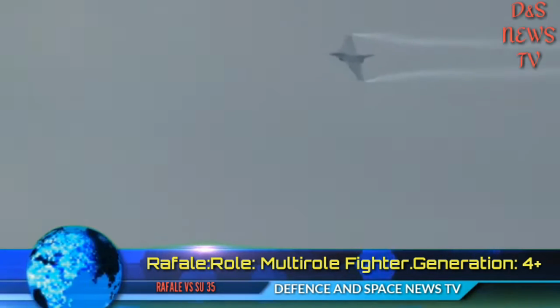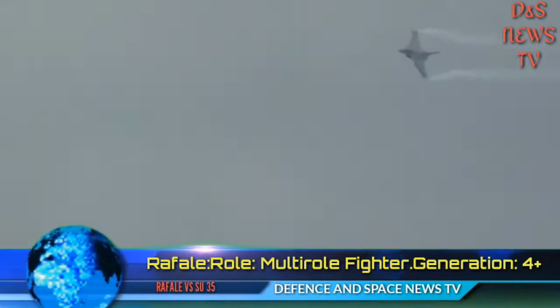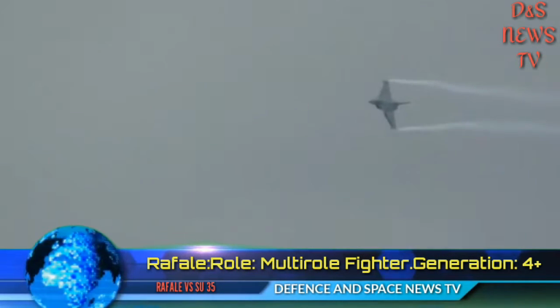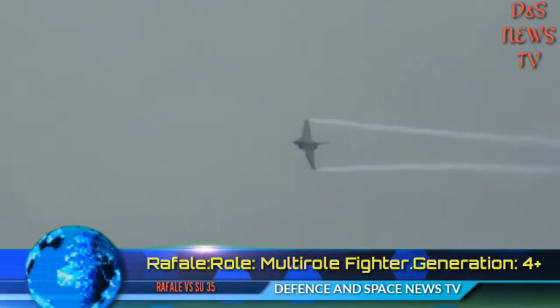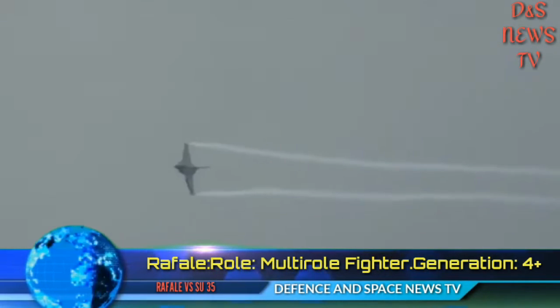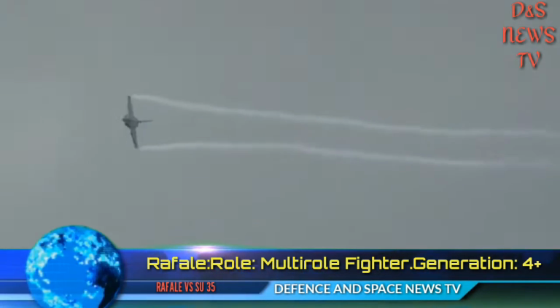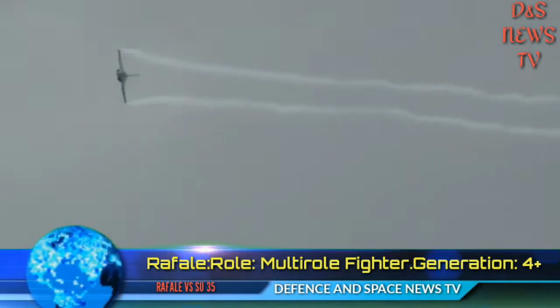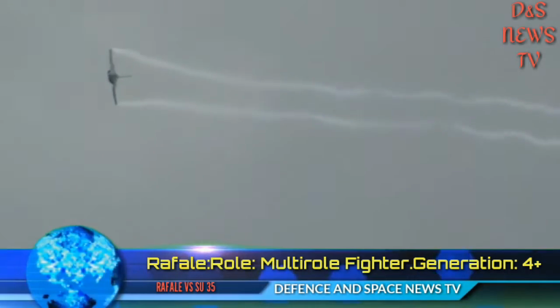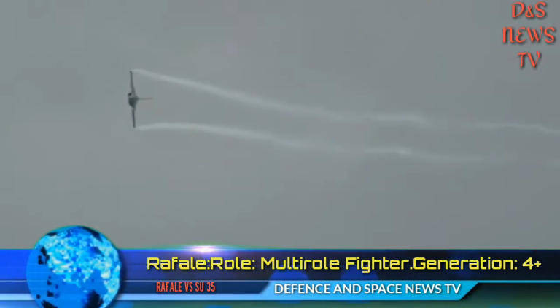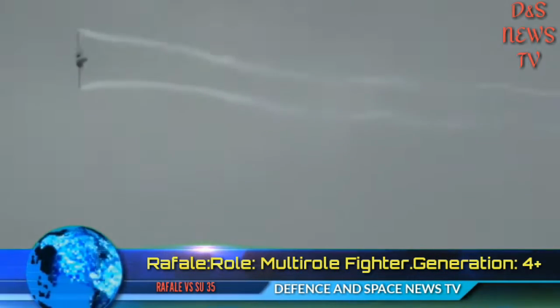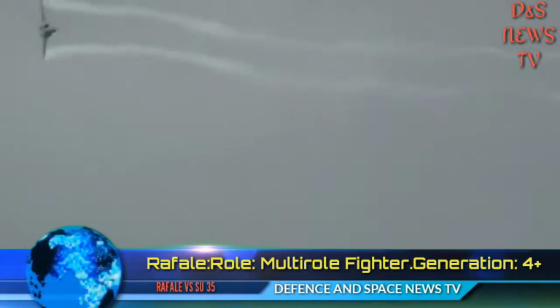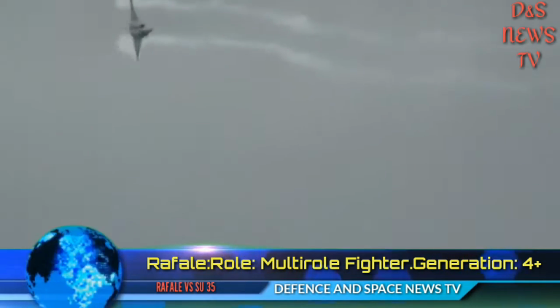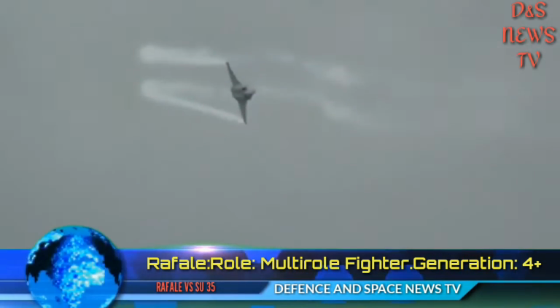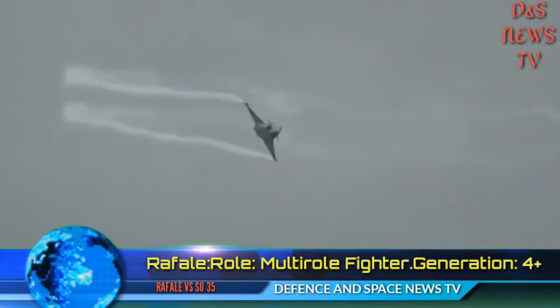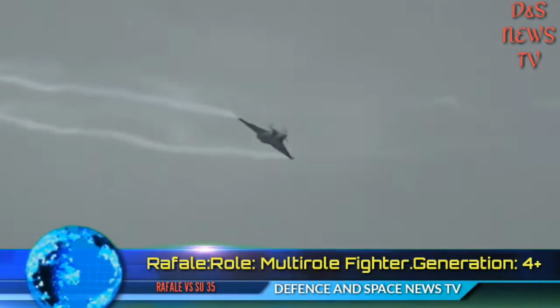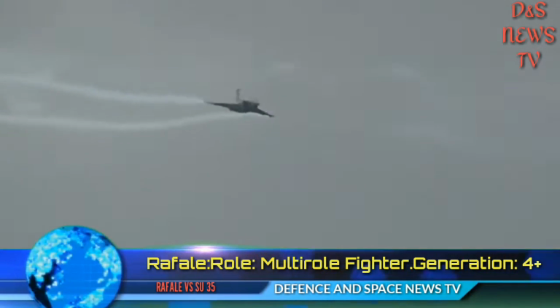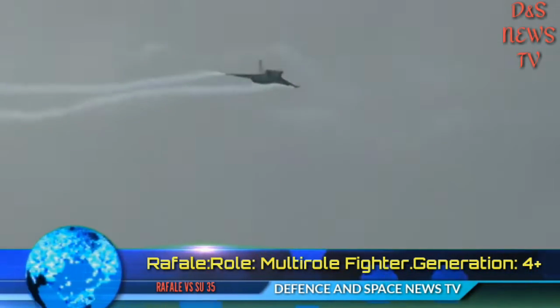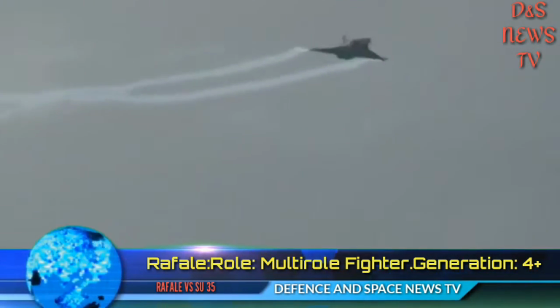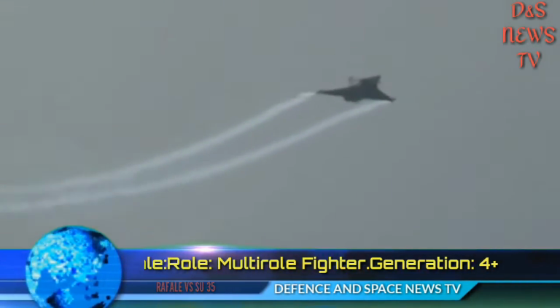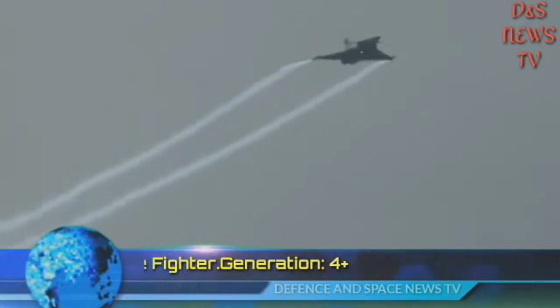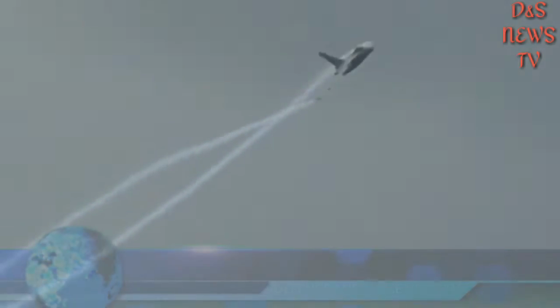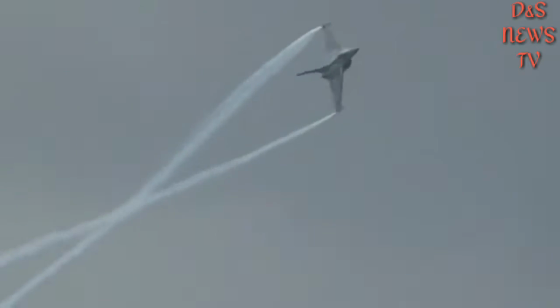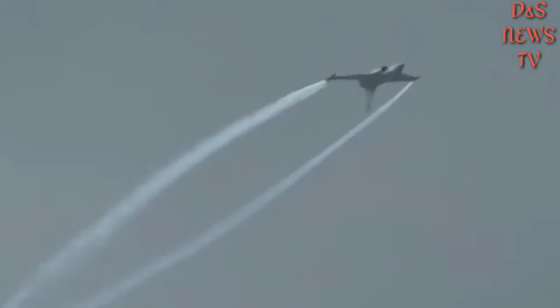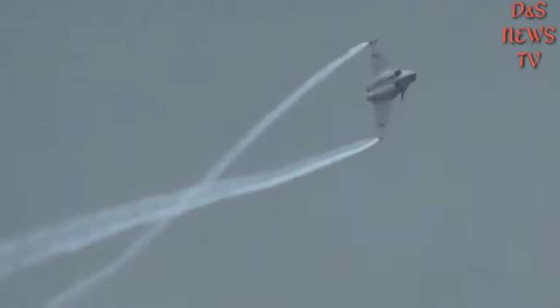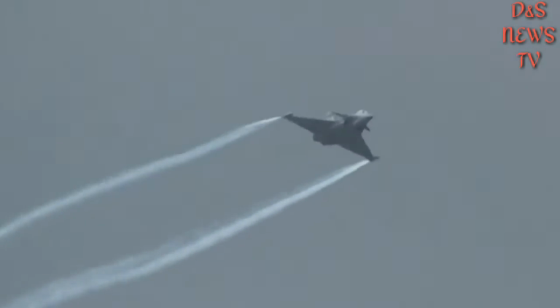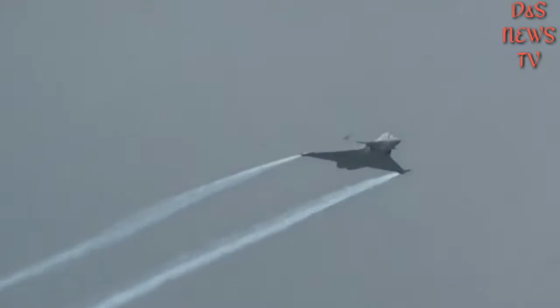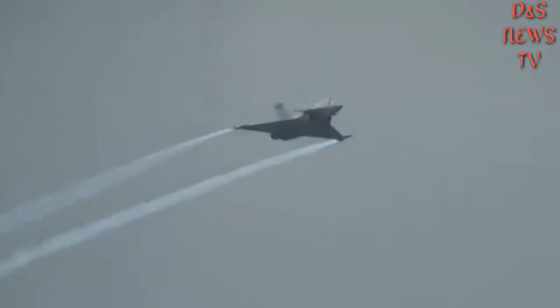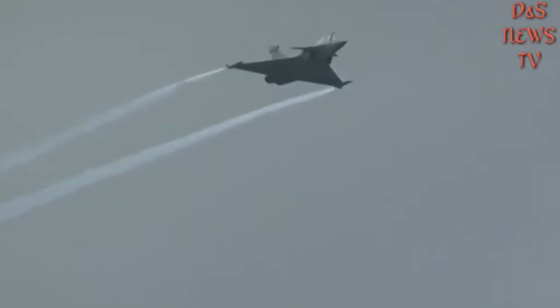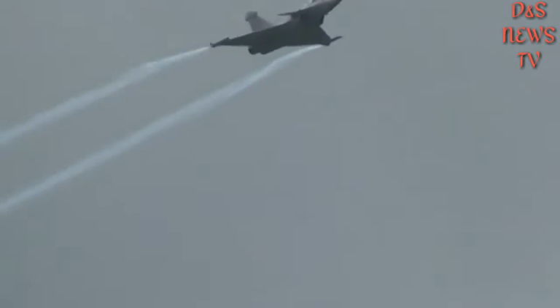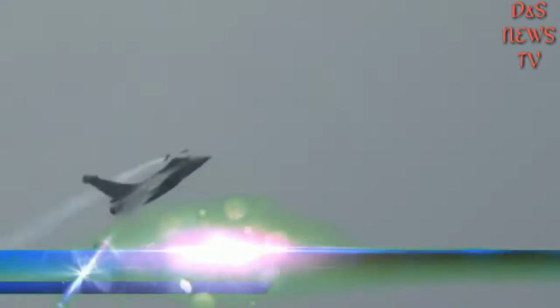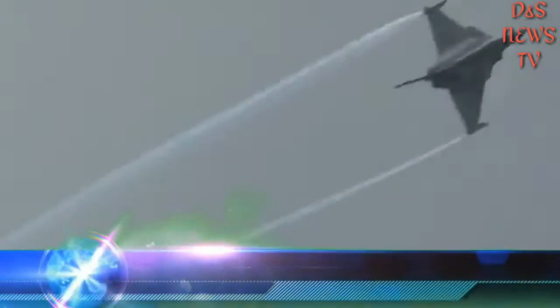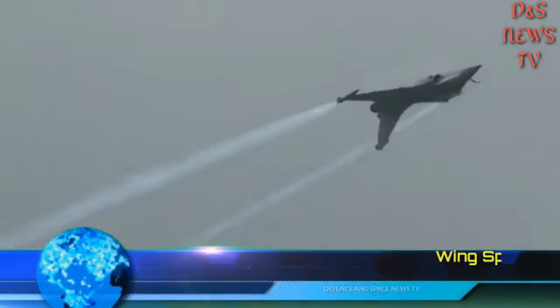Now let us first discuss about the Dassault Rafale. Role: Multi-Role Fighter. Generation: 4 Plus.